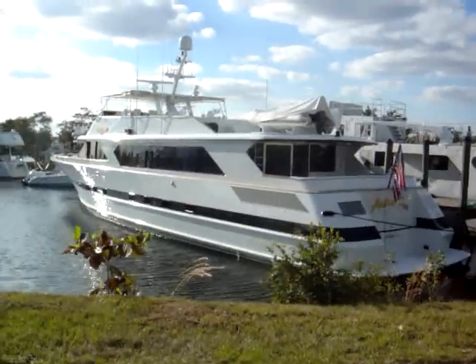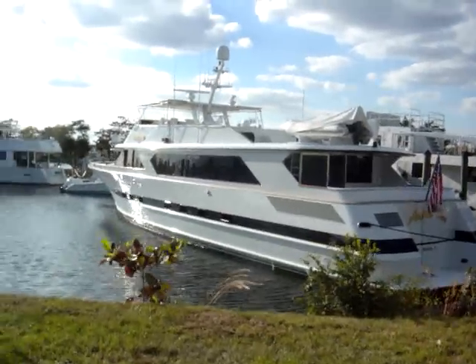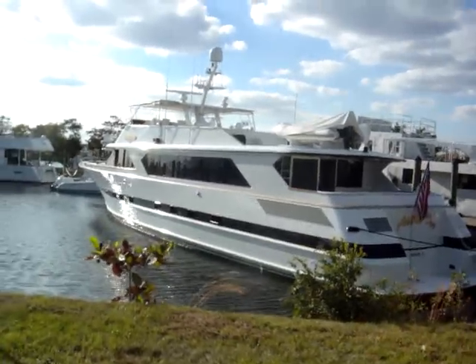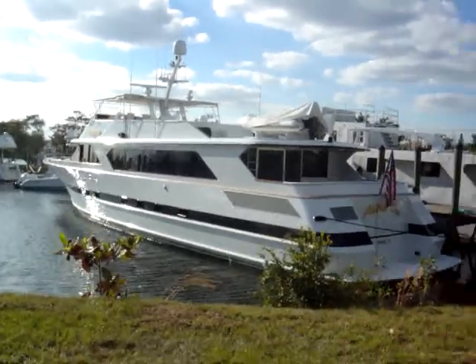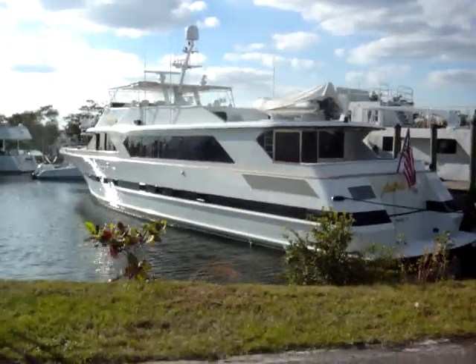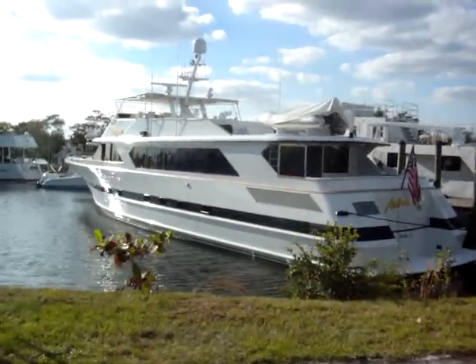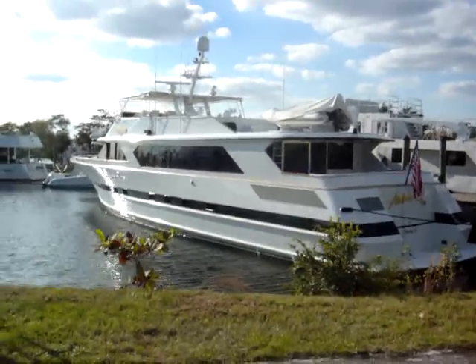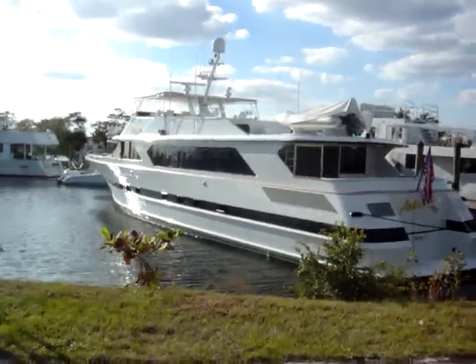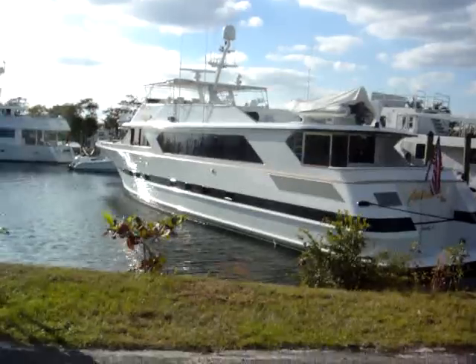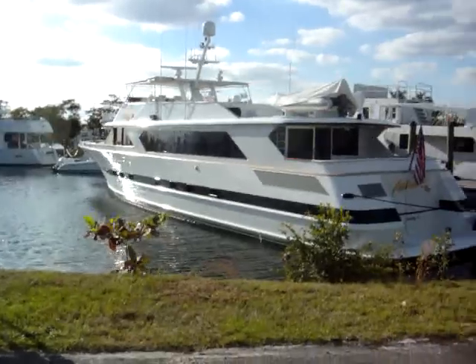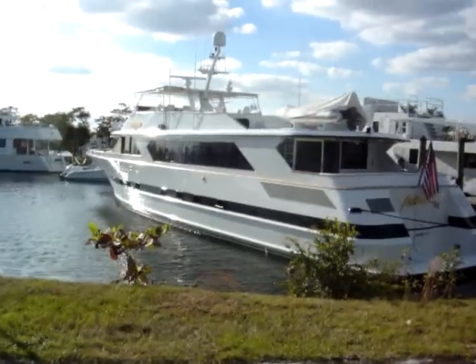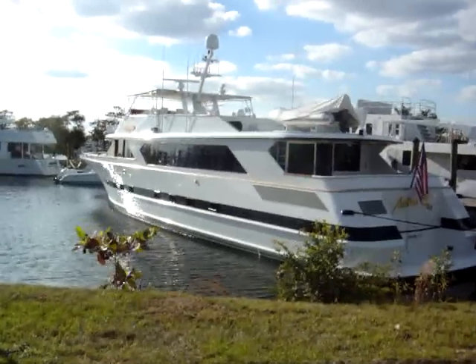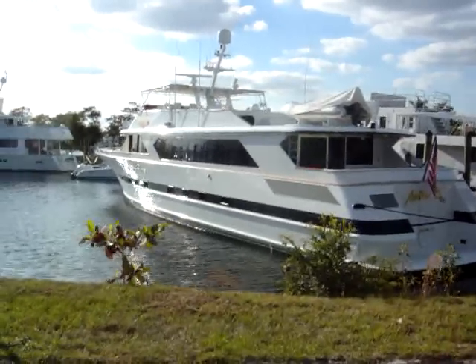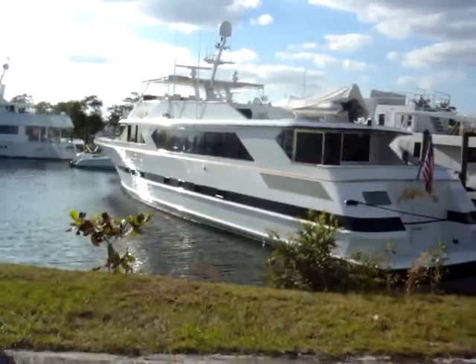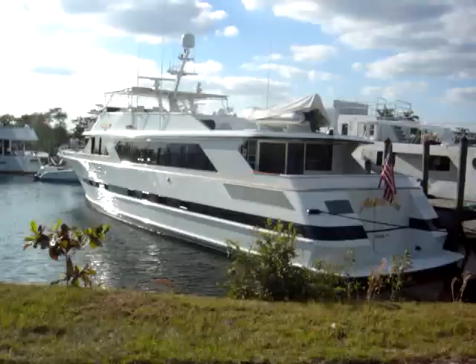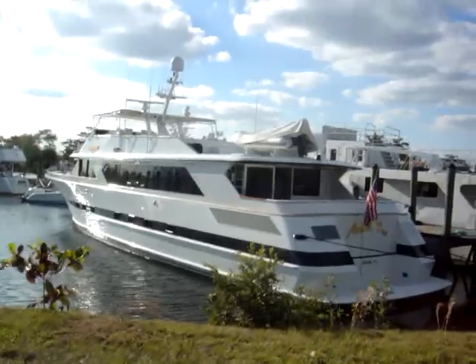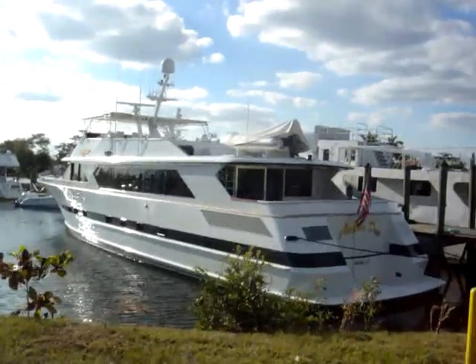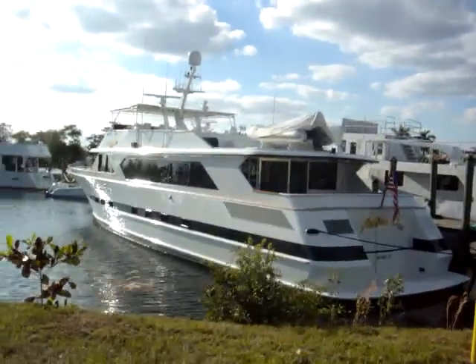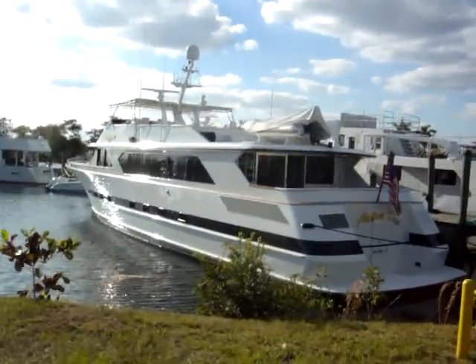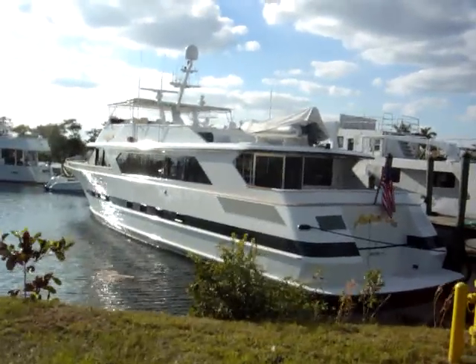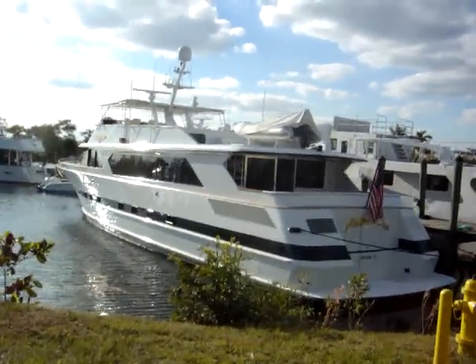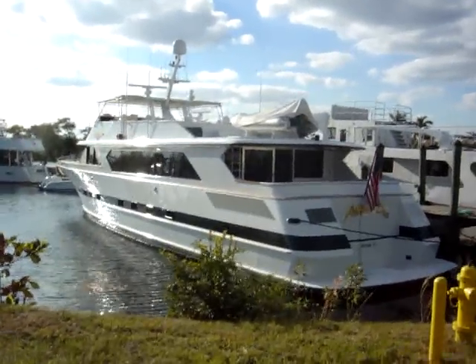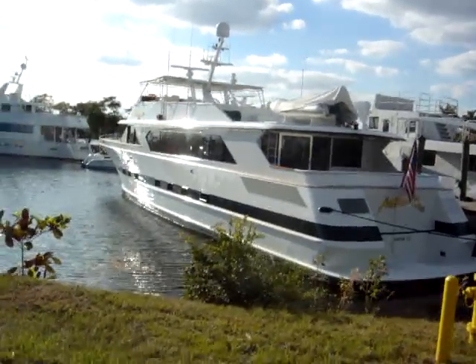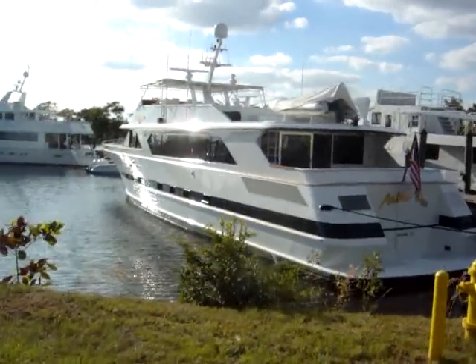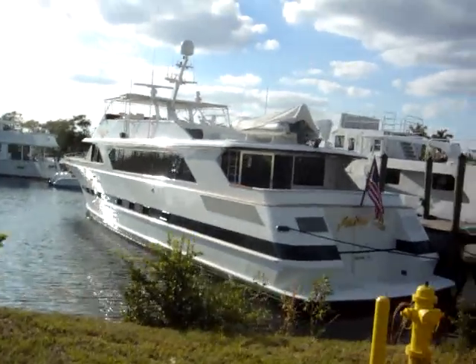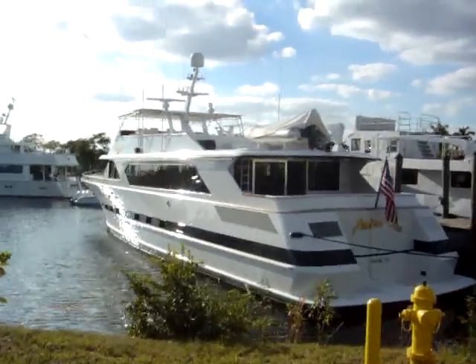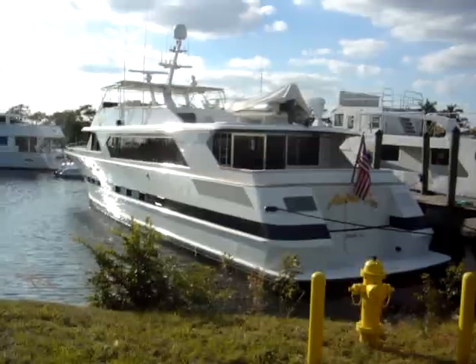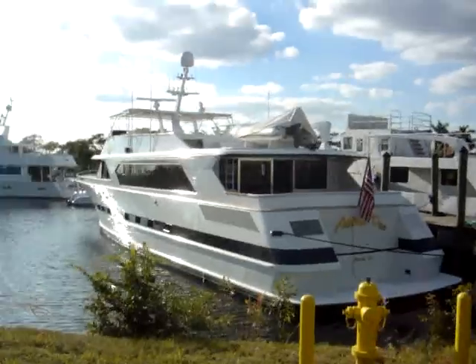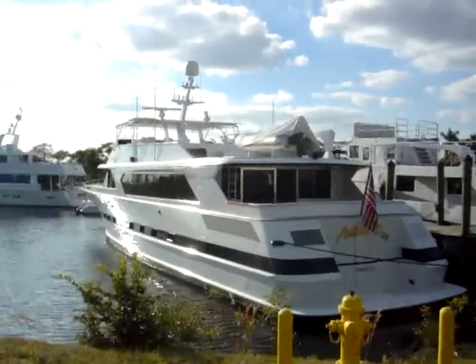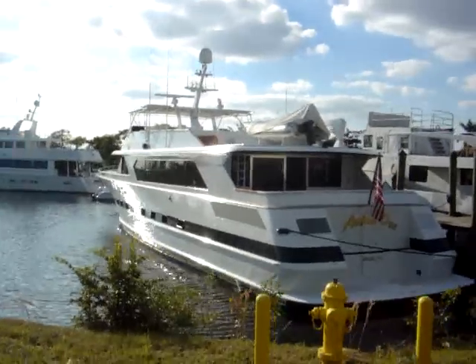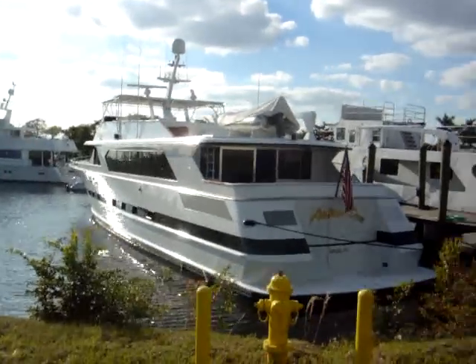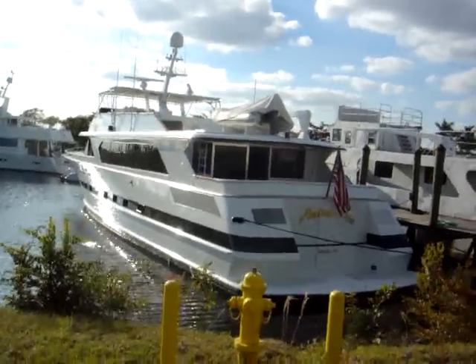We're here at the 101-foot Denison, 1991 model named Astra D, located in Fort Lauderdale, Florida. The boat's for sale and in overall nice condition.